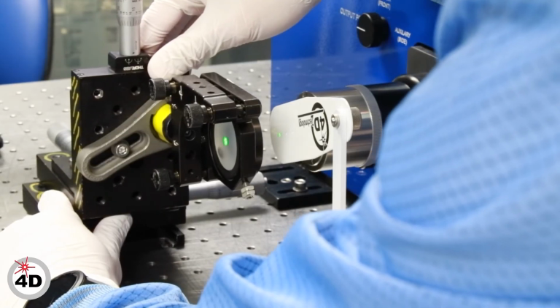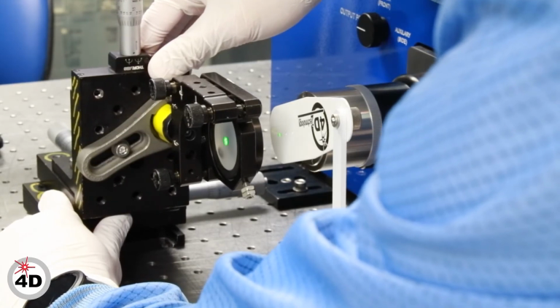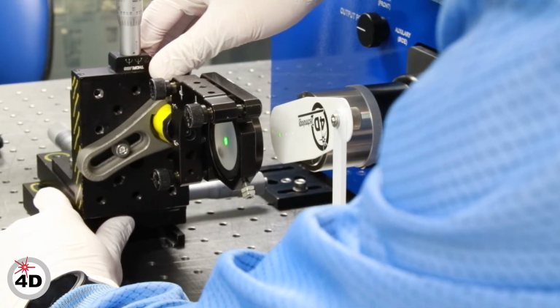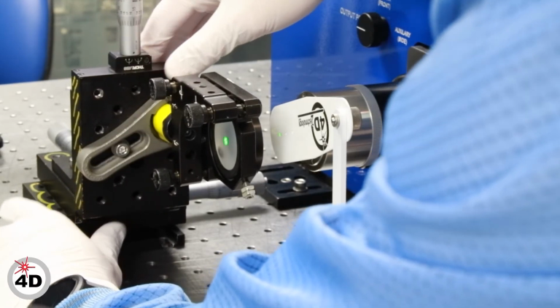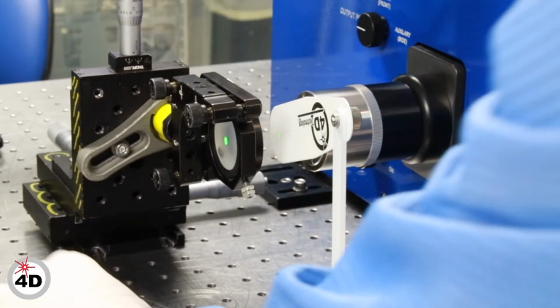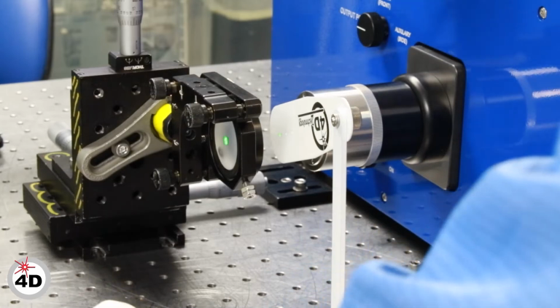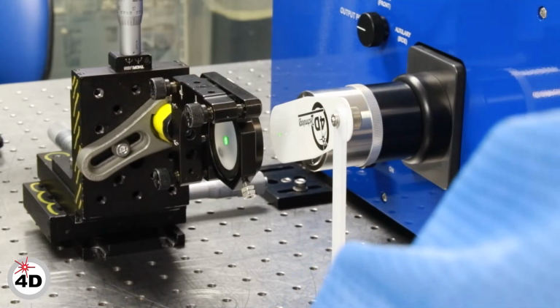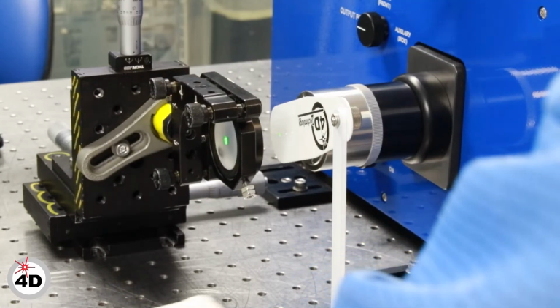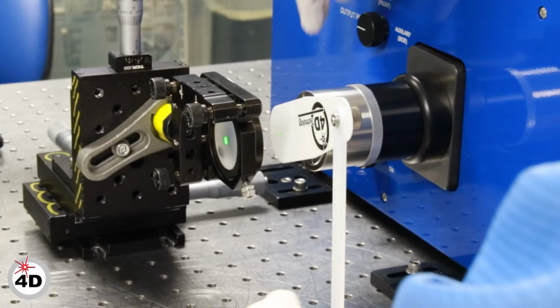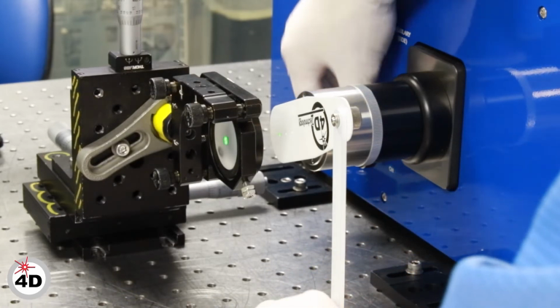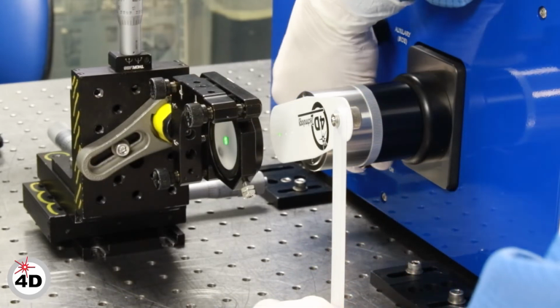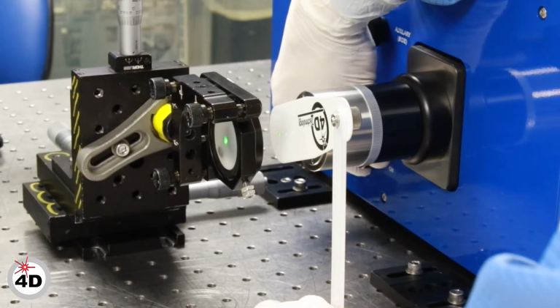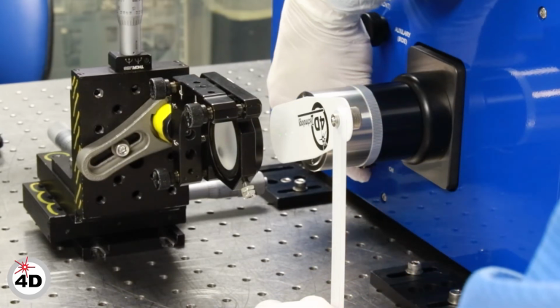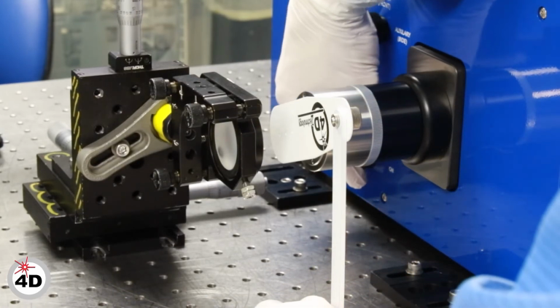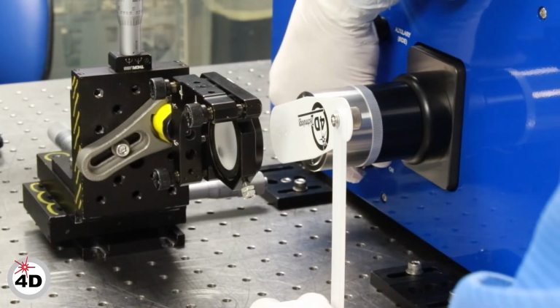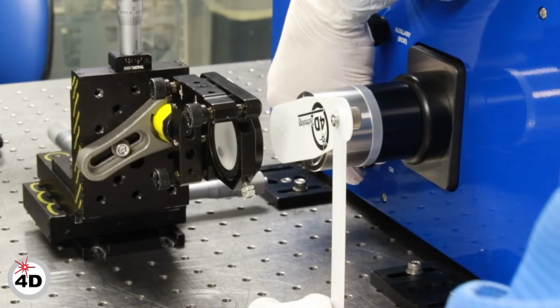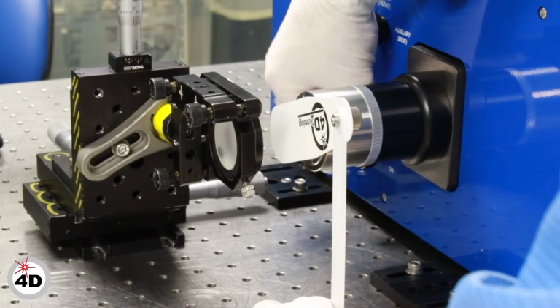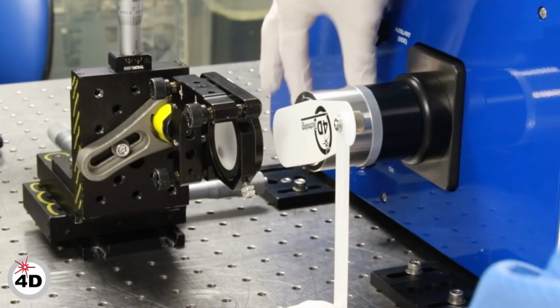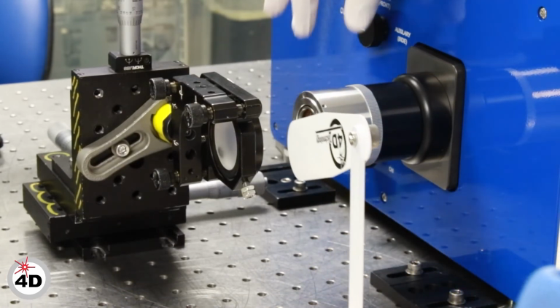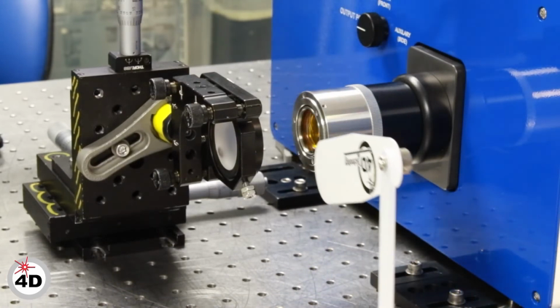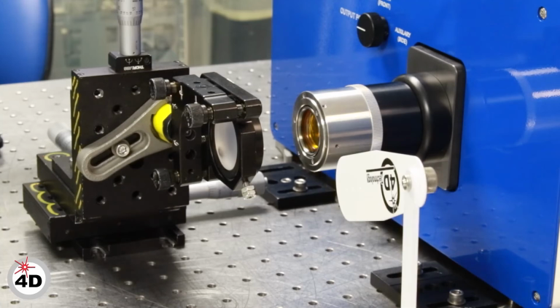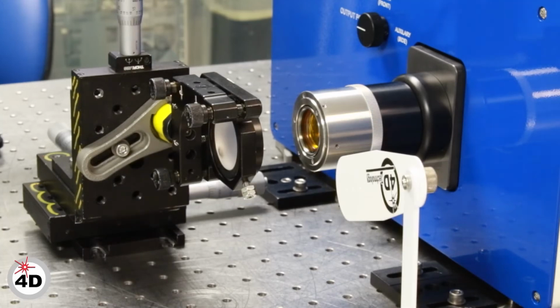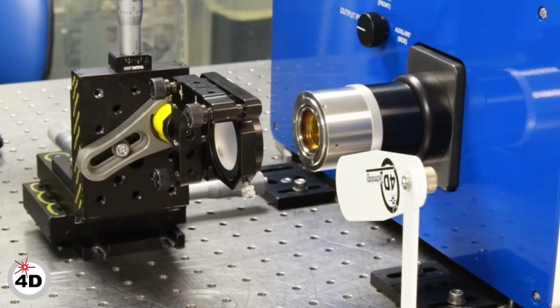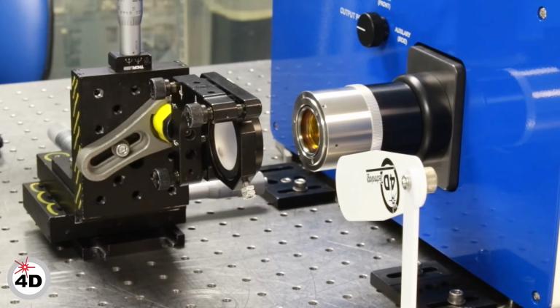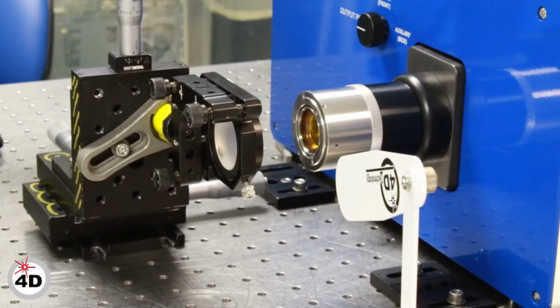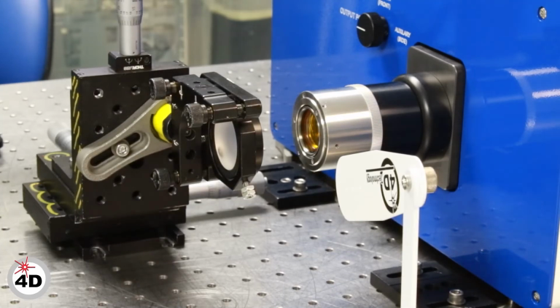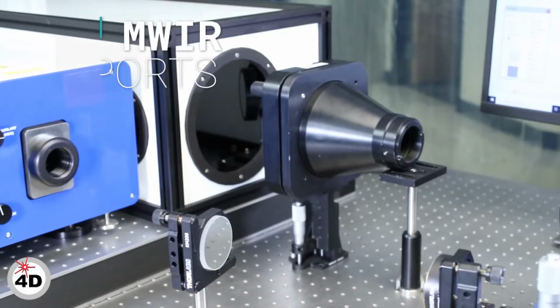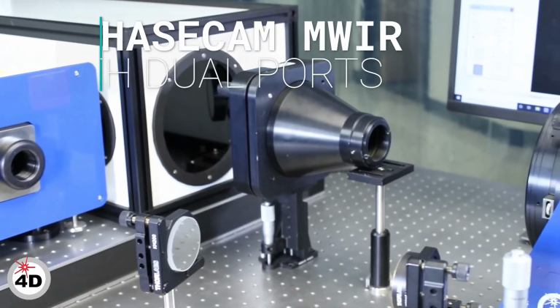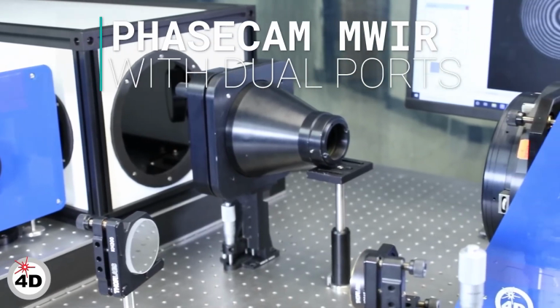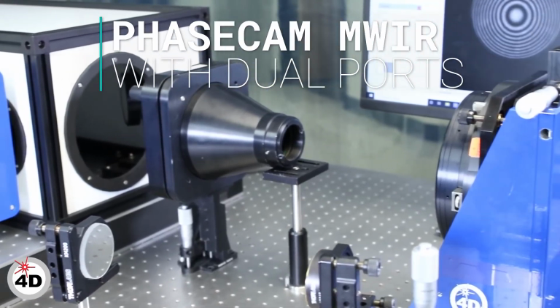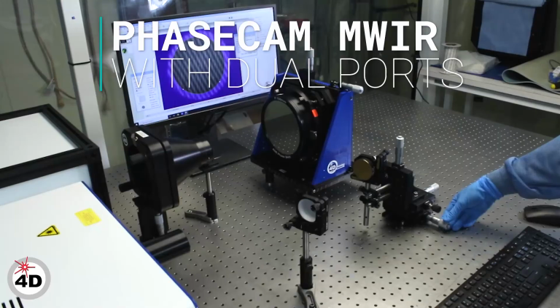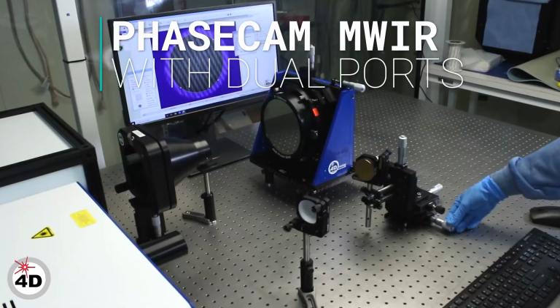Using zinc-selenide diverging lenses instead of the germanium spheres required by FISO systems permits alignment using a visible light laser, which makes optical alignment faster and easier. It's like having two optical test stations in one.